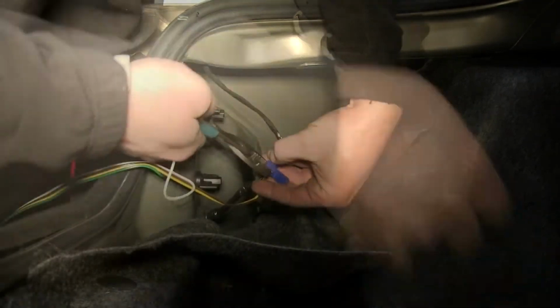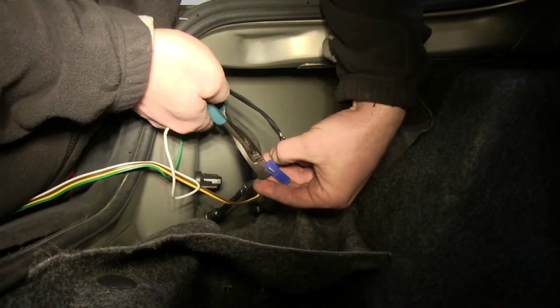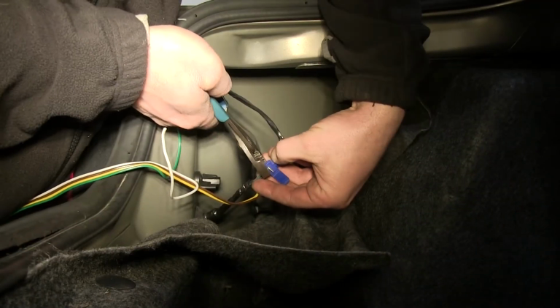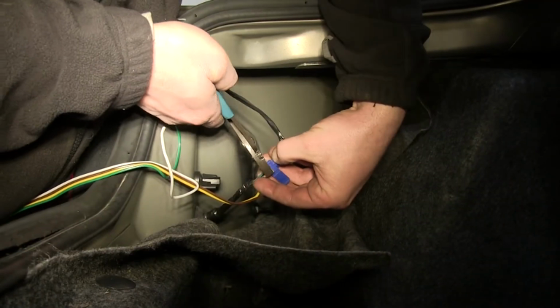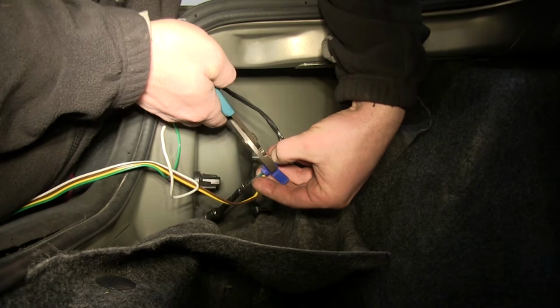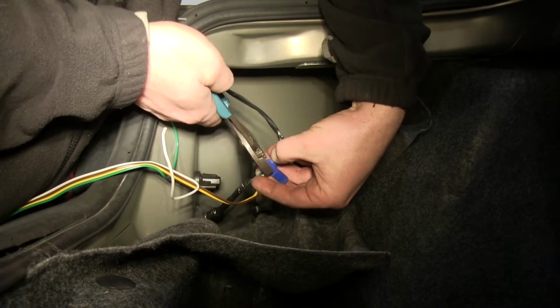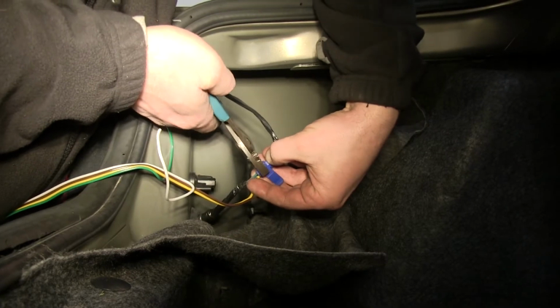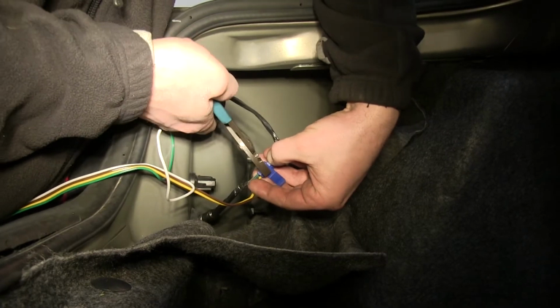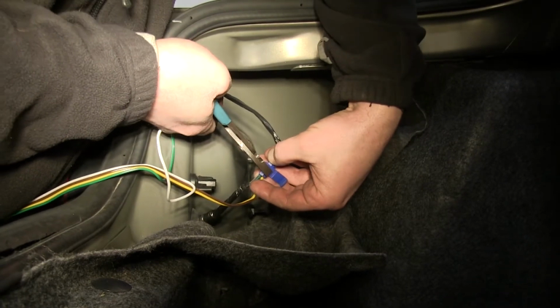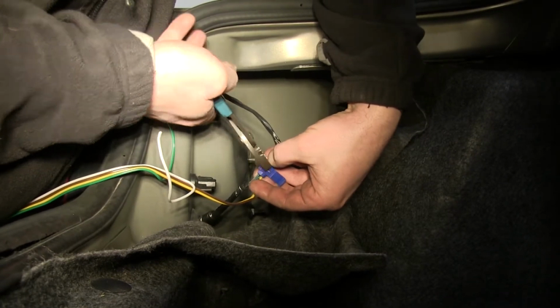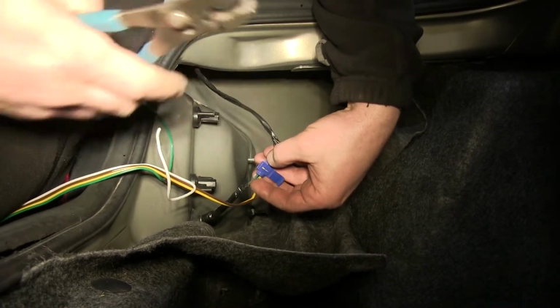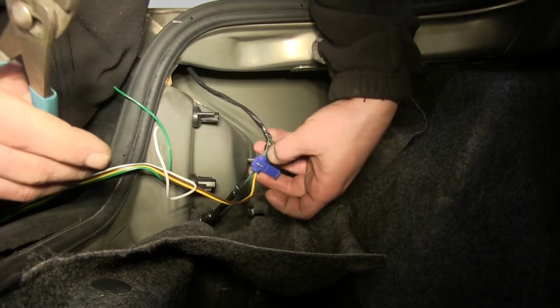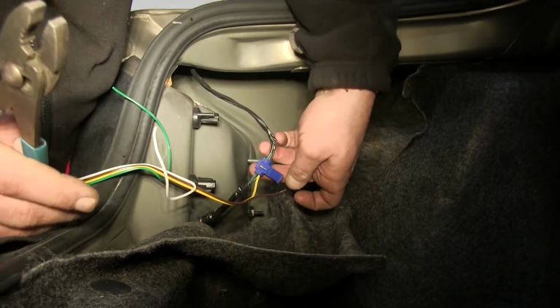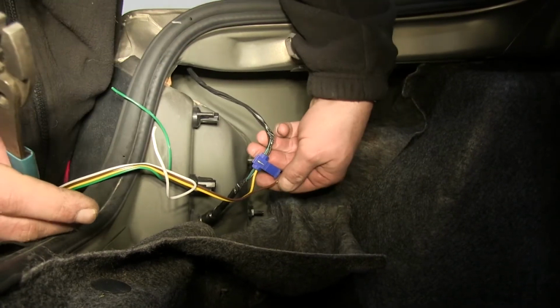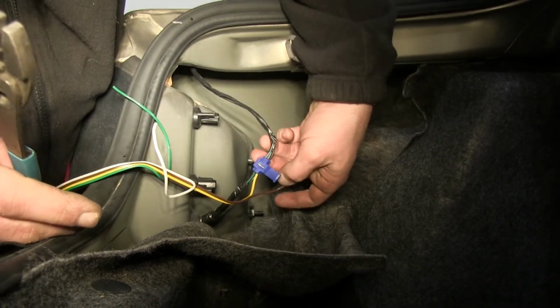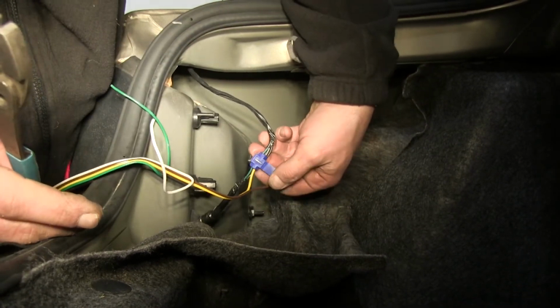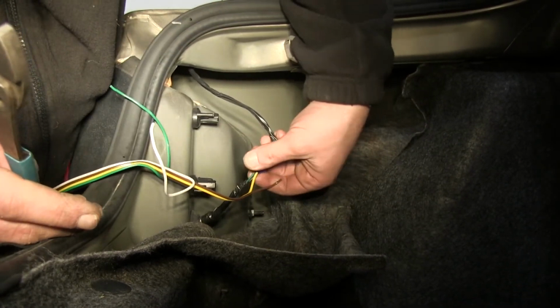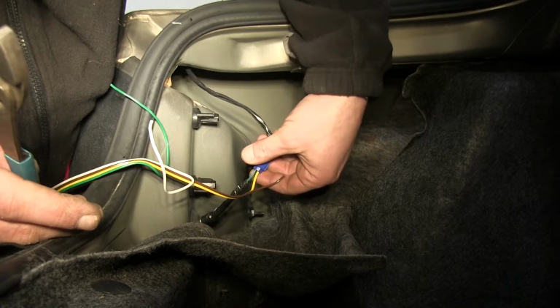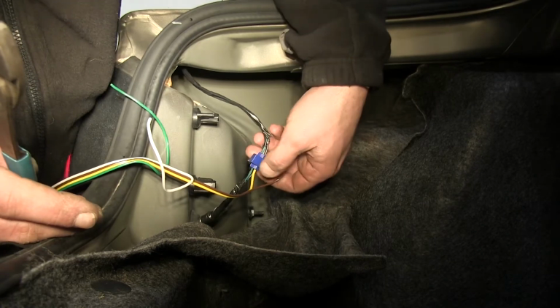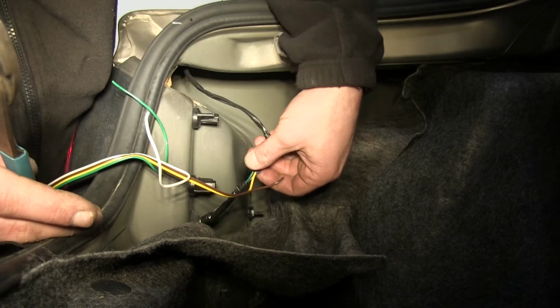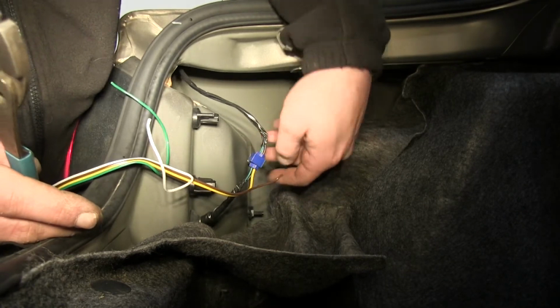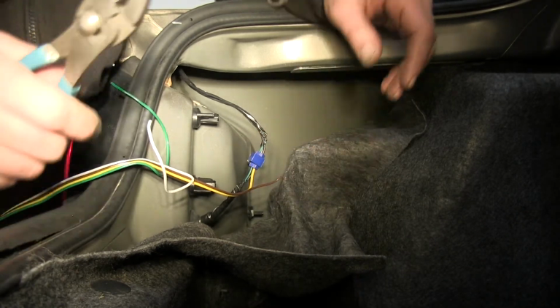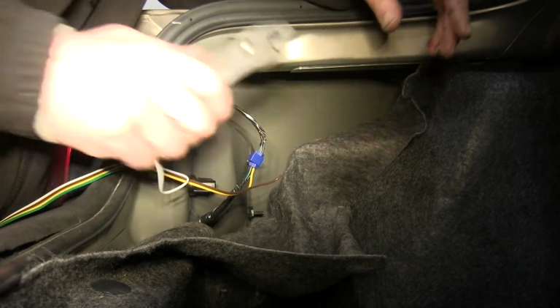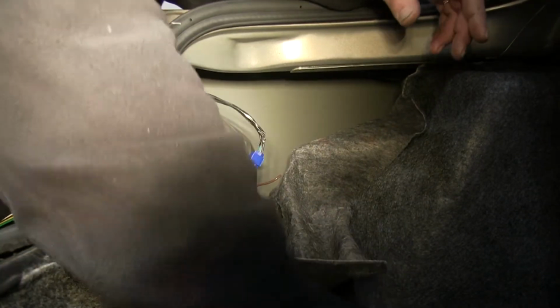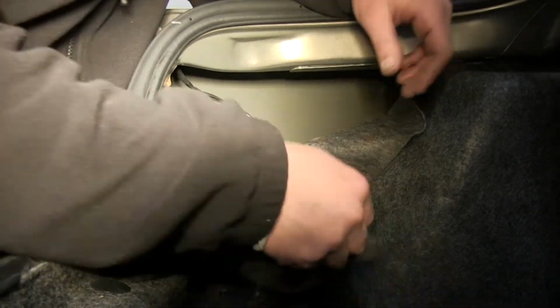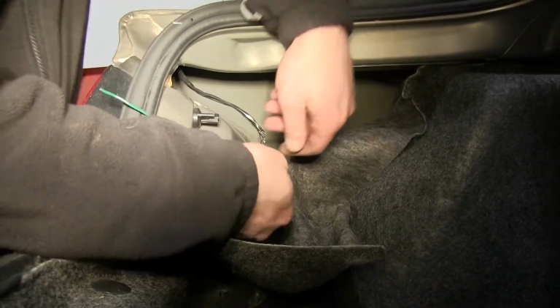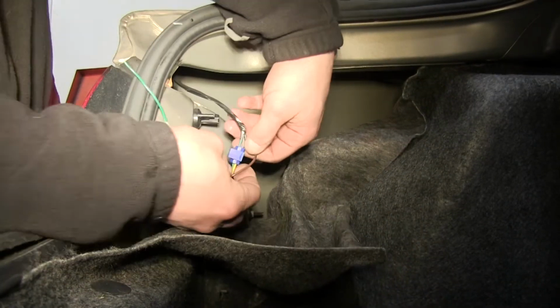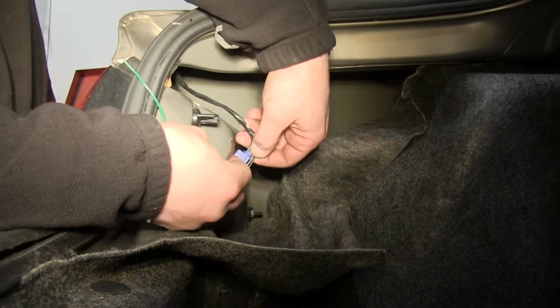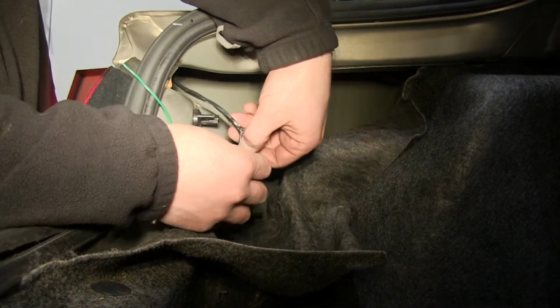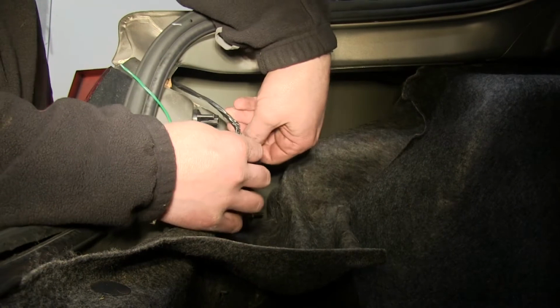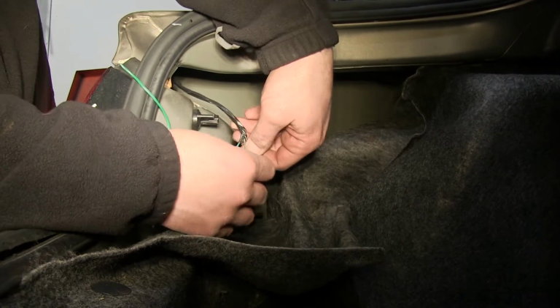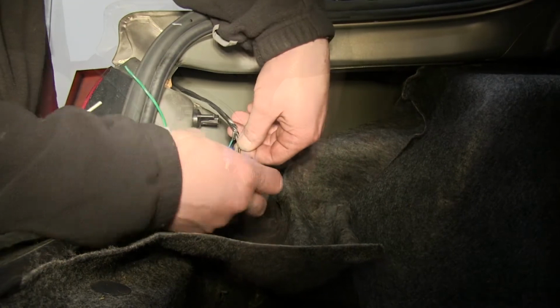Using a pair of pliers, we'll crimp the connector down. We can then lock the plastic cover over and repeat this procedure, connecting our brown lead from our four-pole connector to the brown wire on our factory harness.